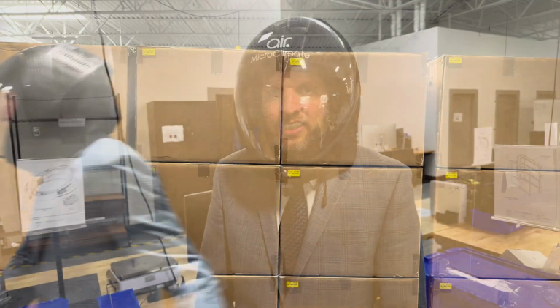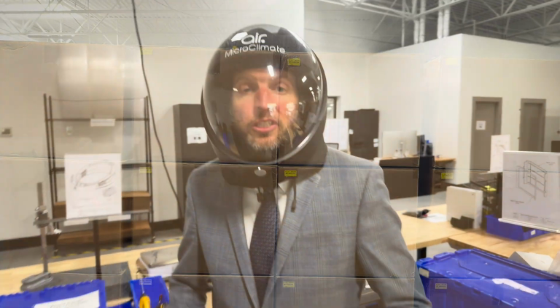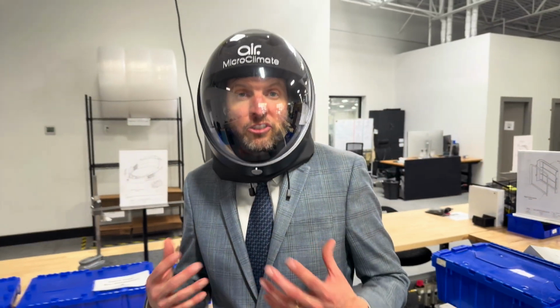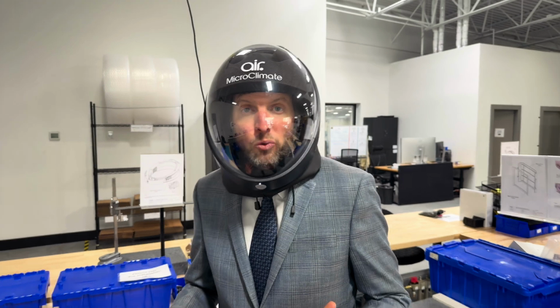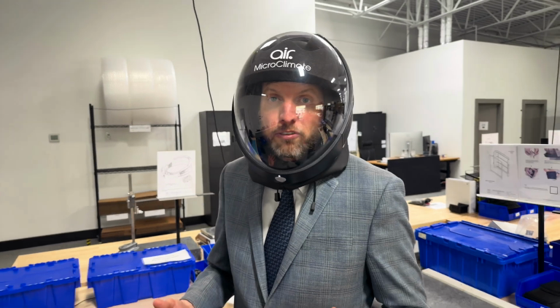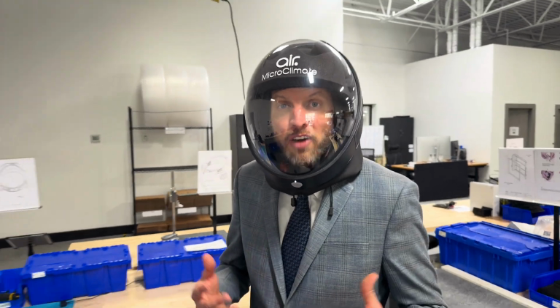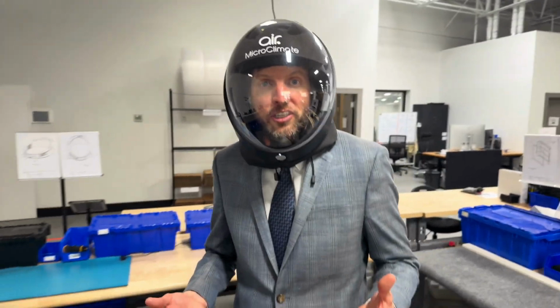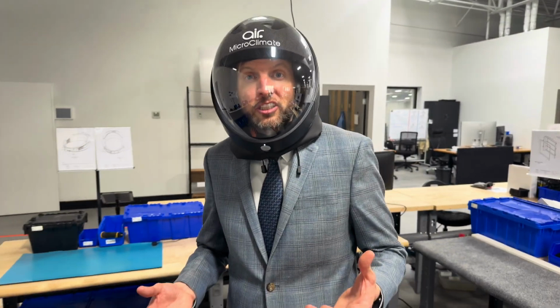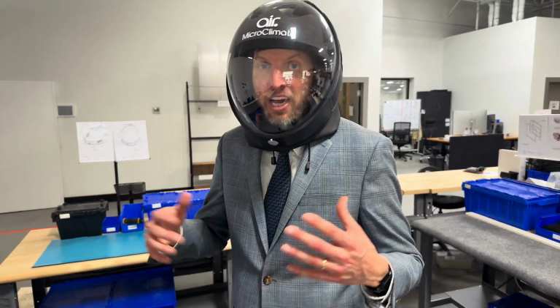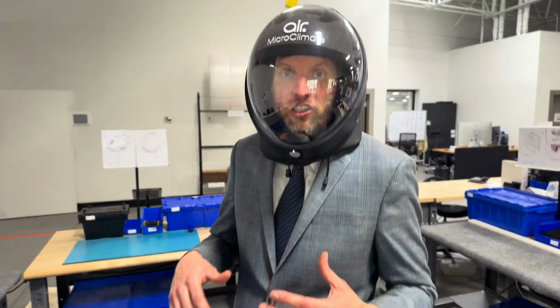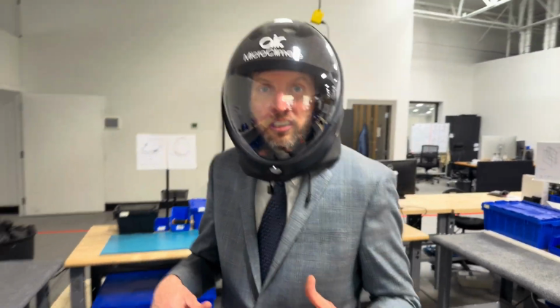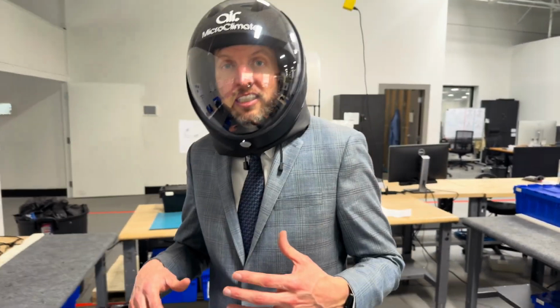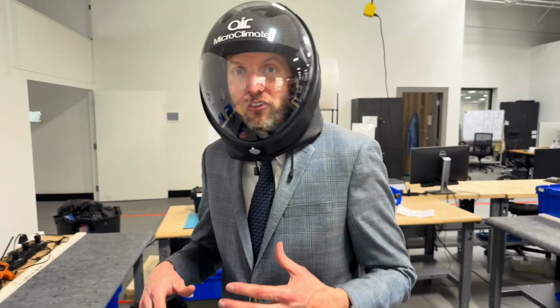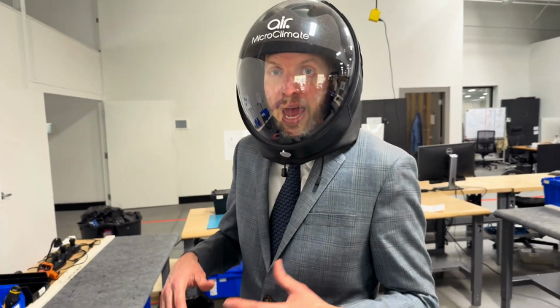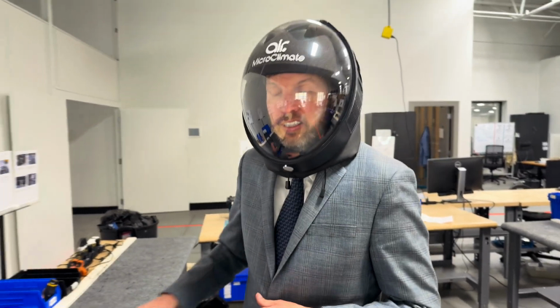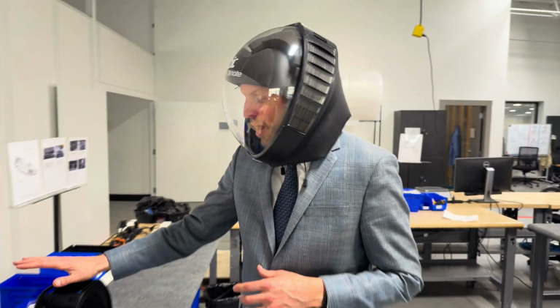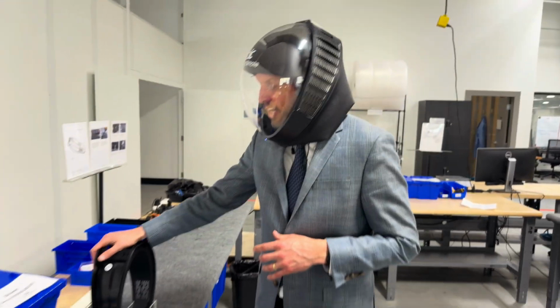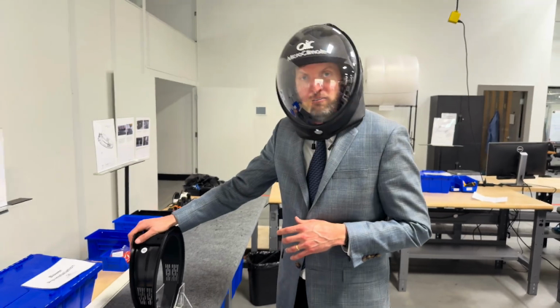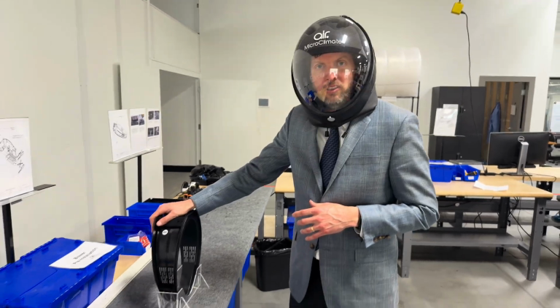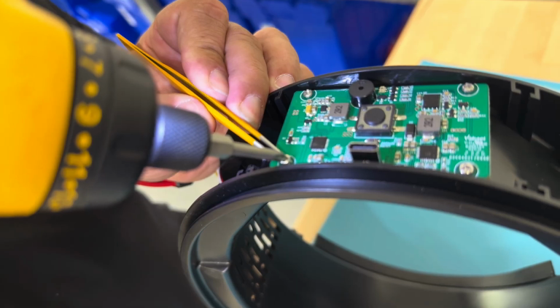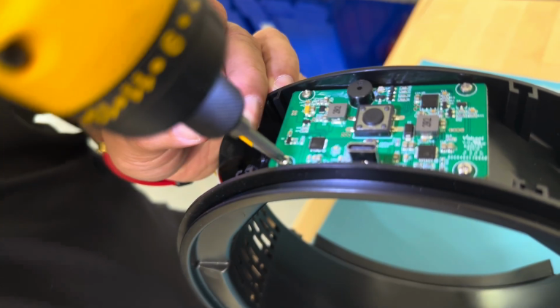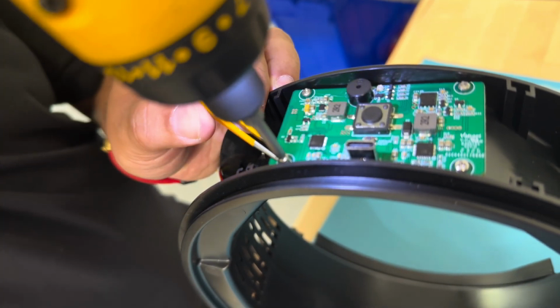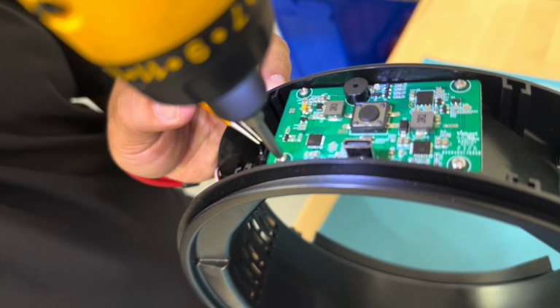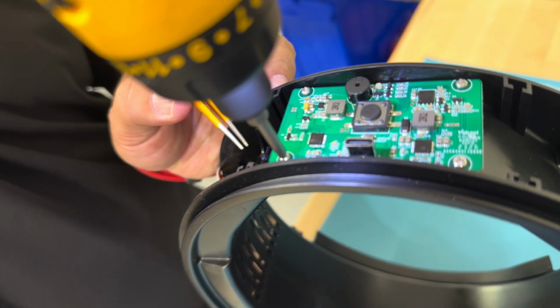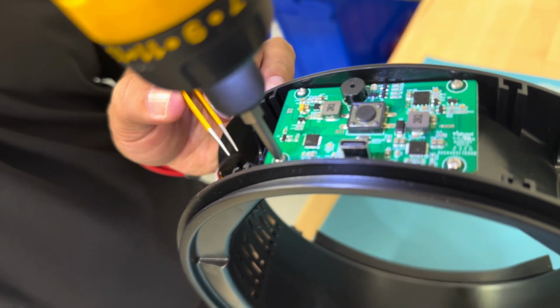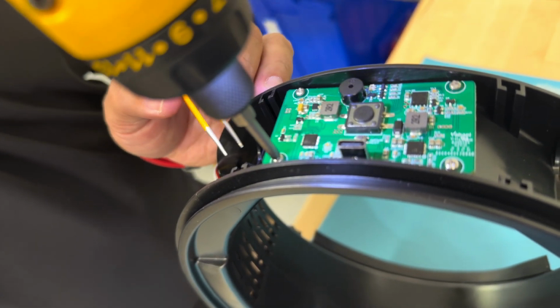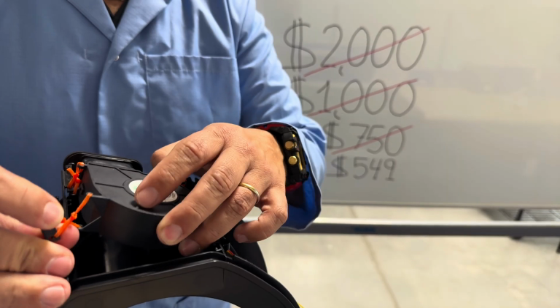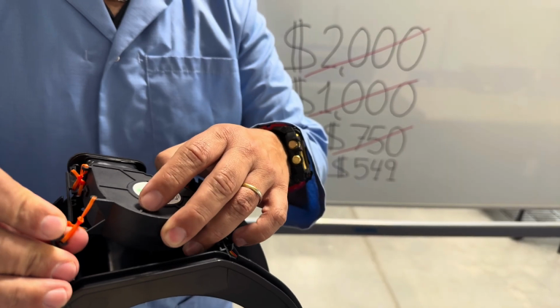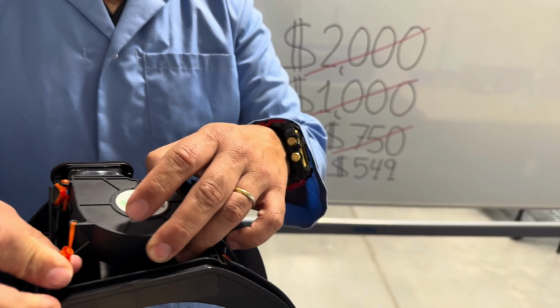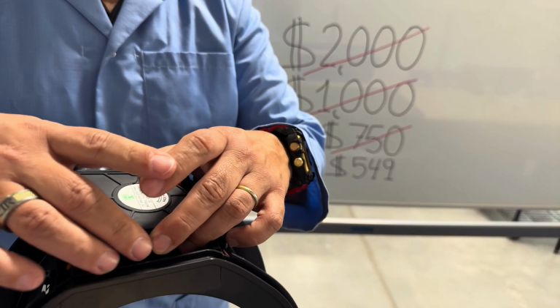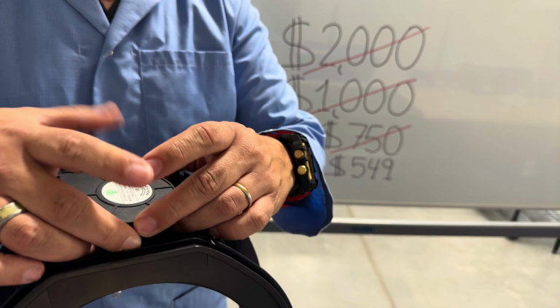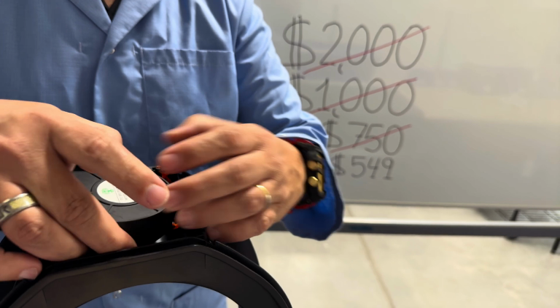Our team of engineers worked for over five years to combine functions into Air 3's patented monocoque manifold. It has just 45 components, so it's only a fraction of the cost of competitors.